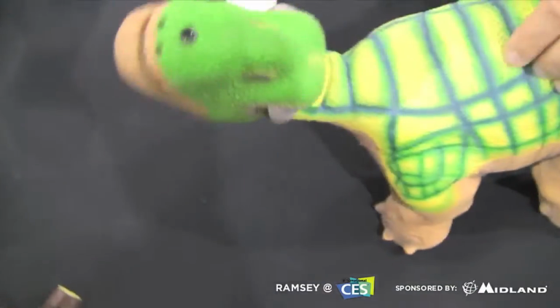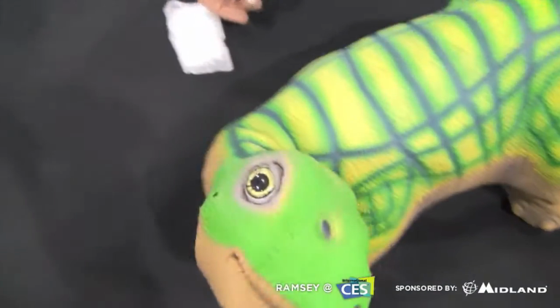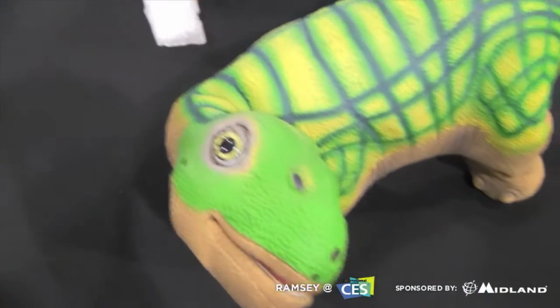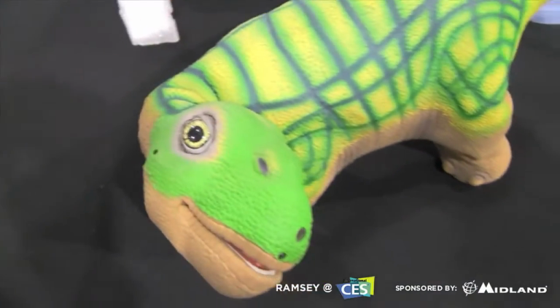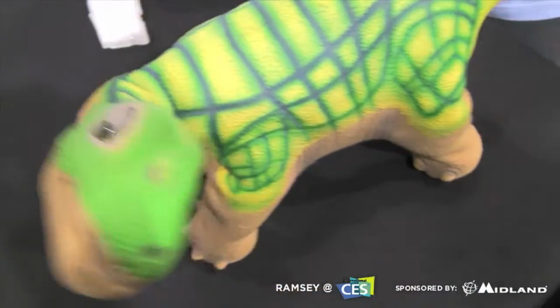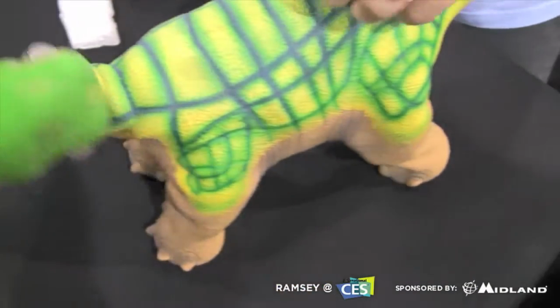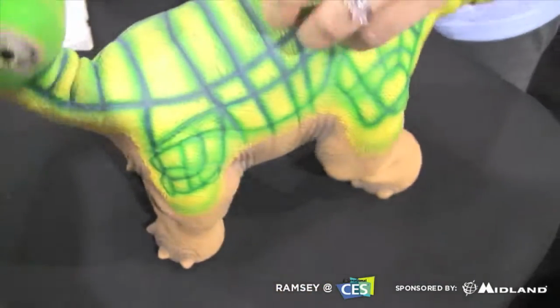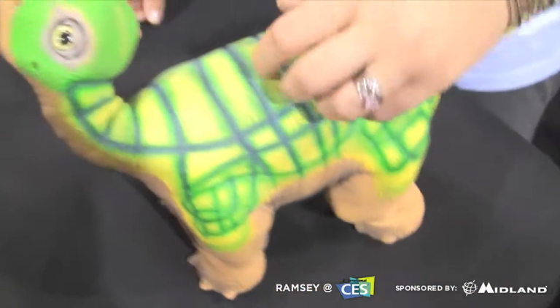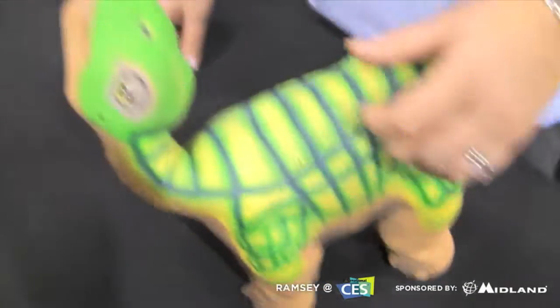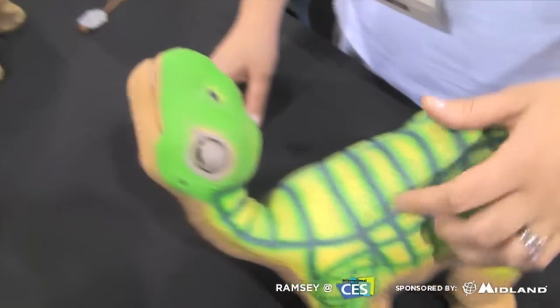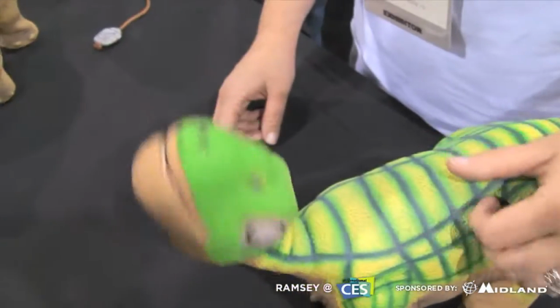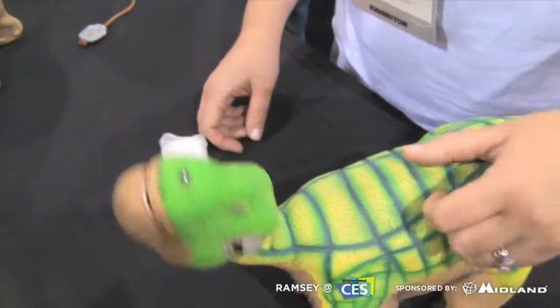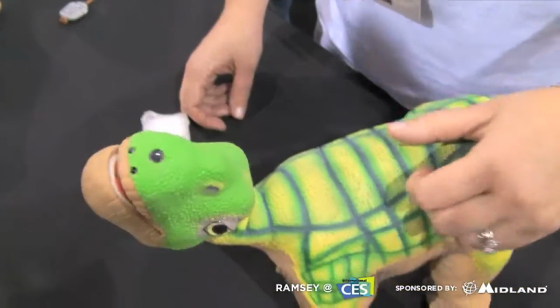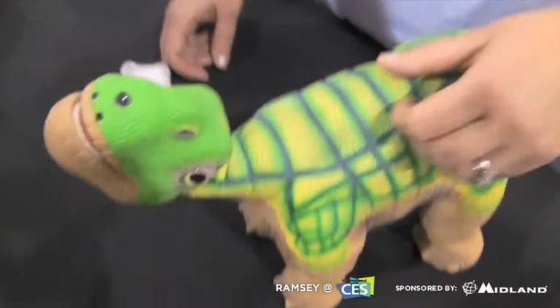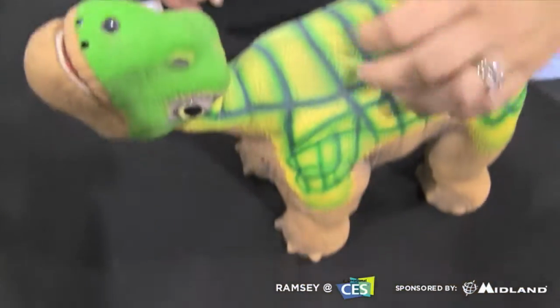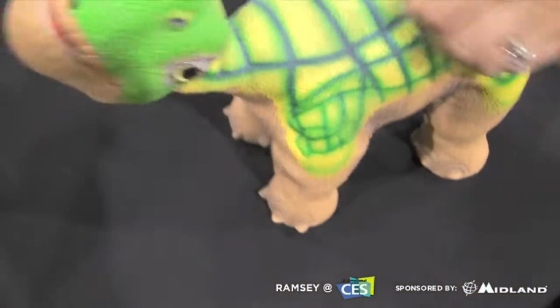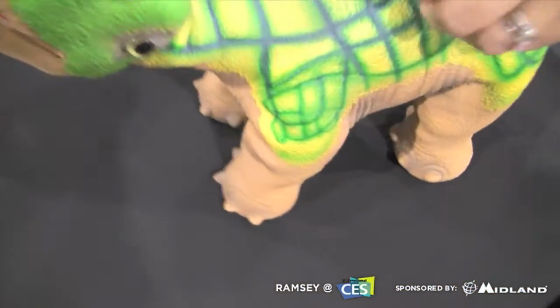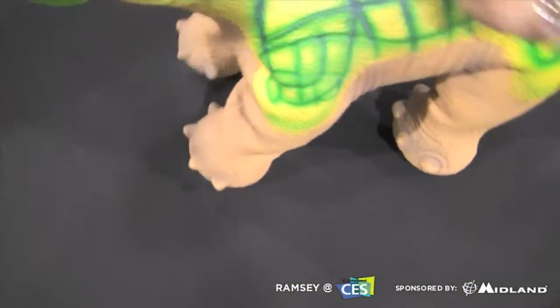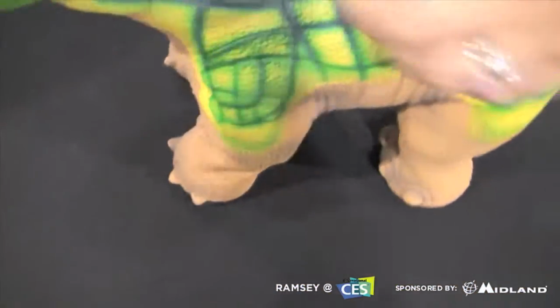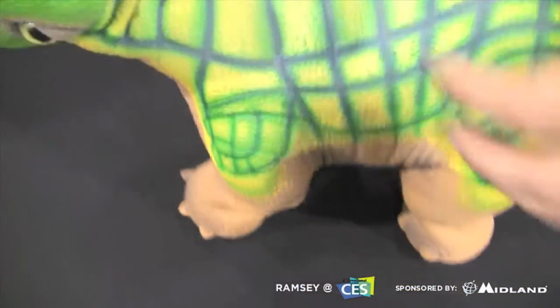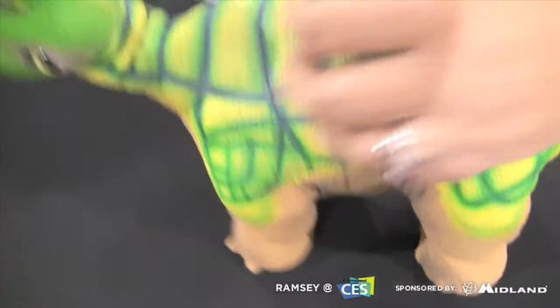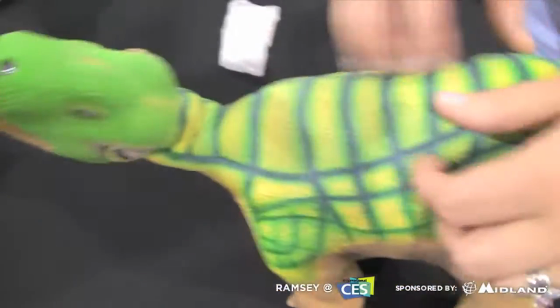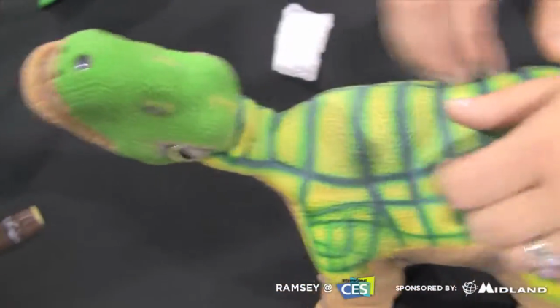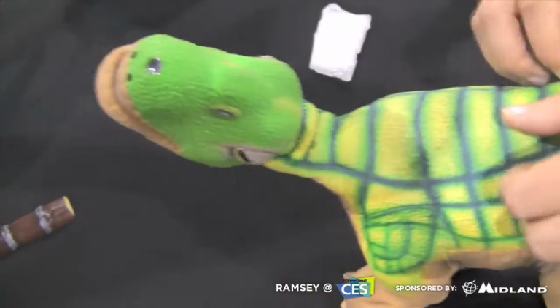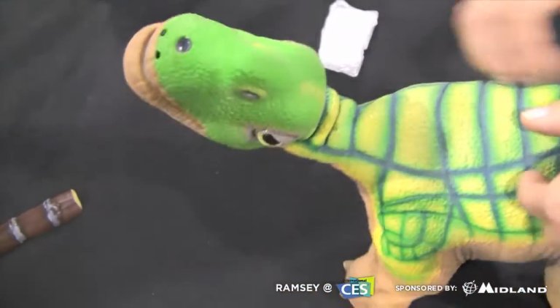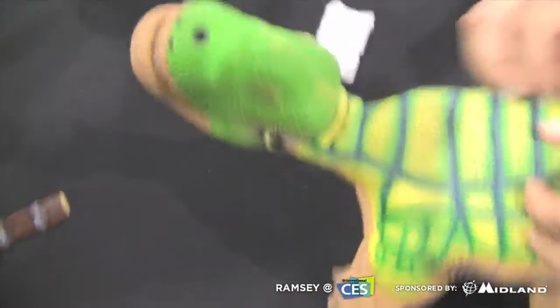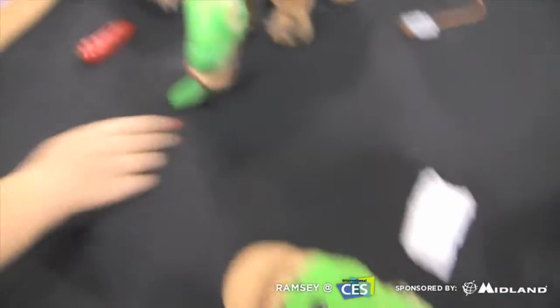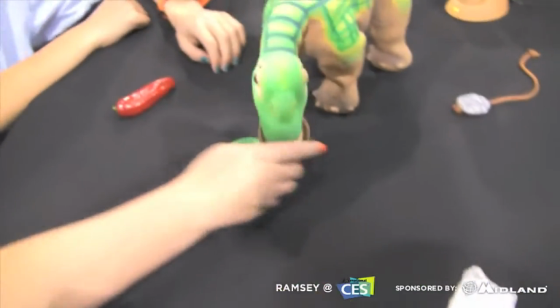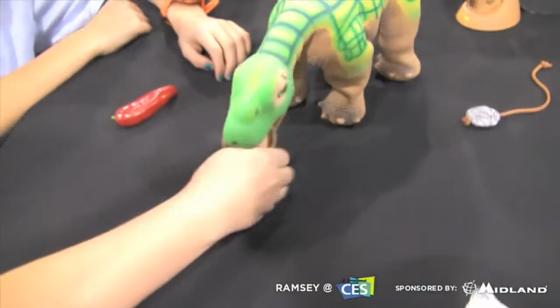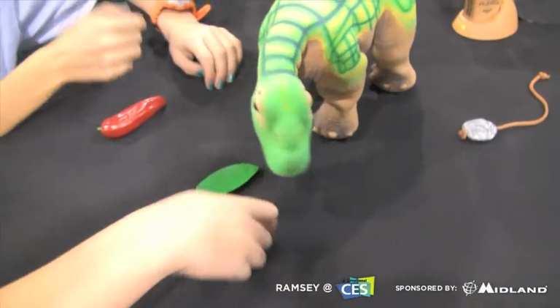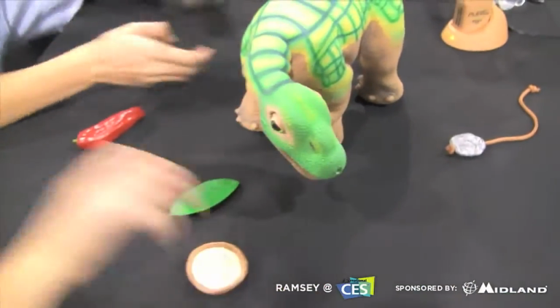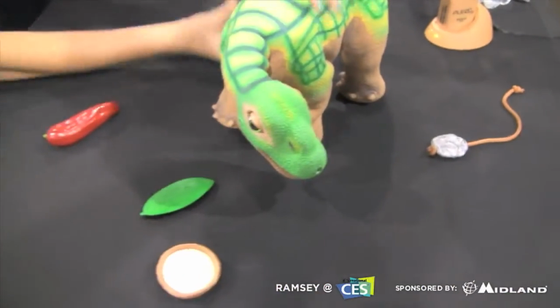Are these out on the market right now or is this a concept? These are available right now. They are only available on pleoworld.com. They retail for $469.